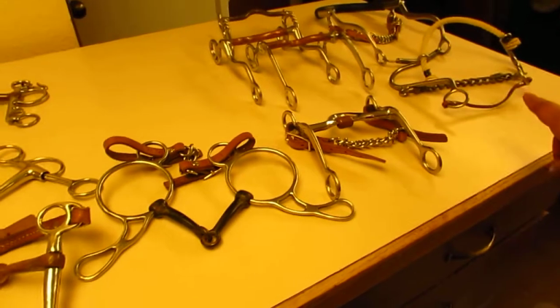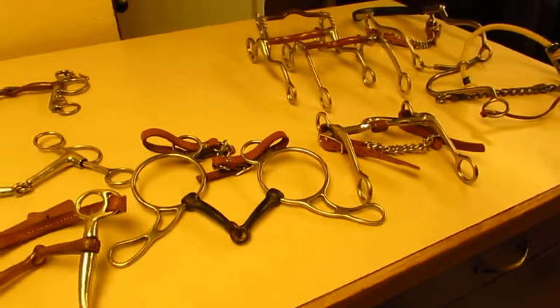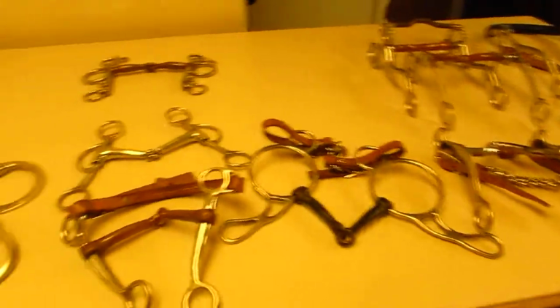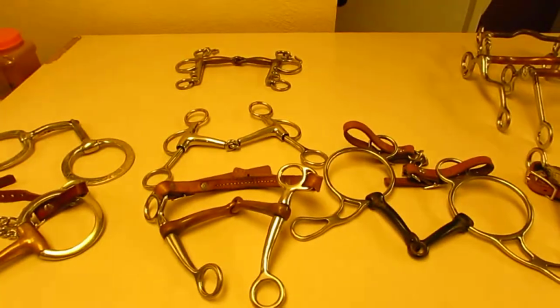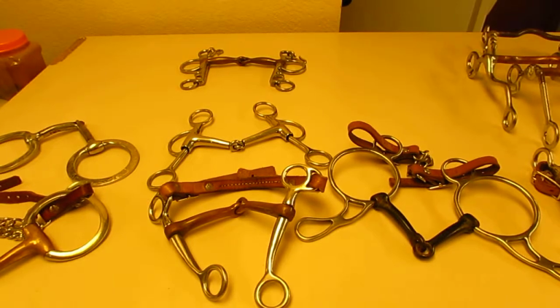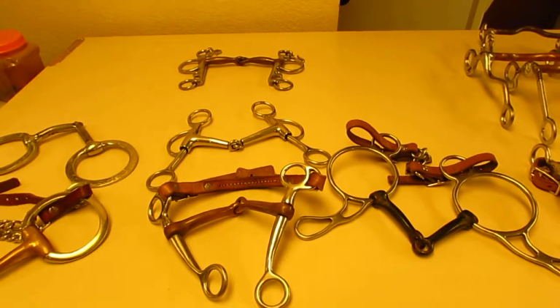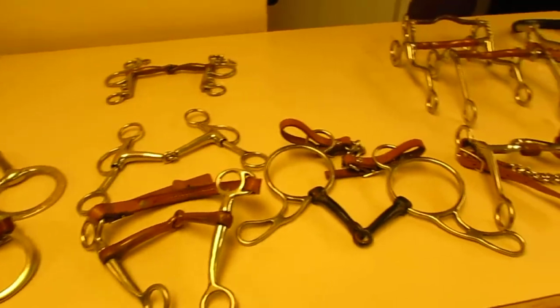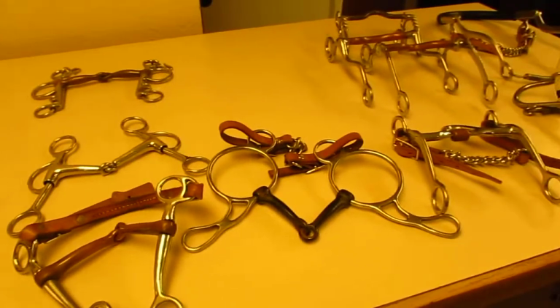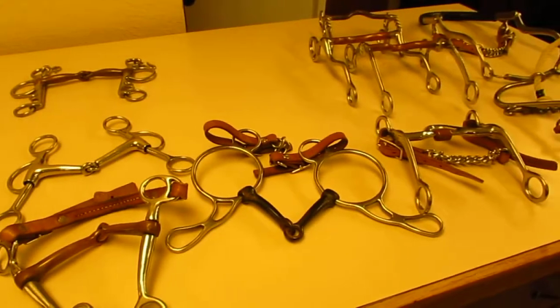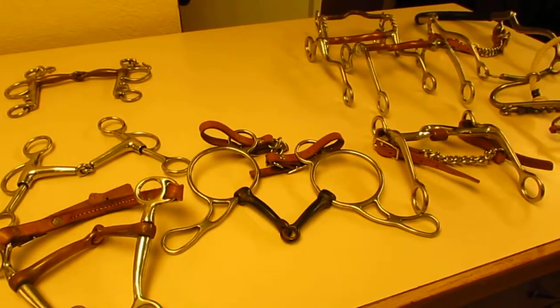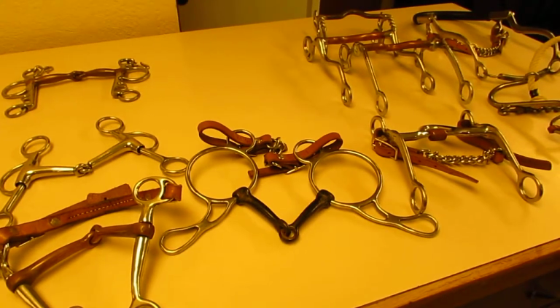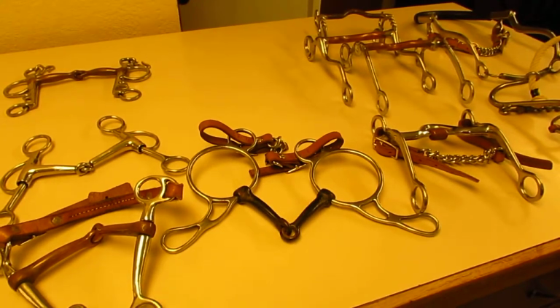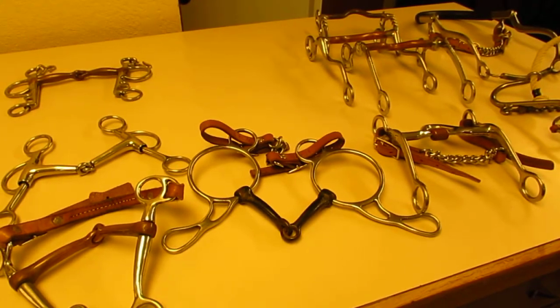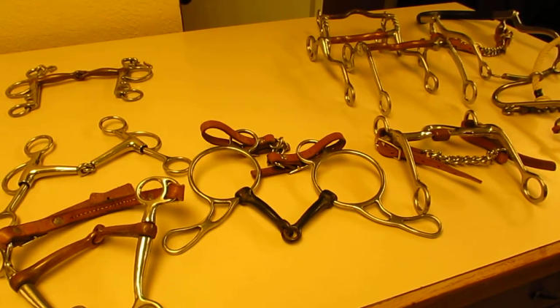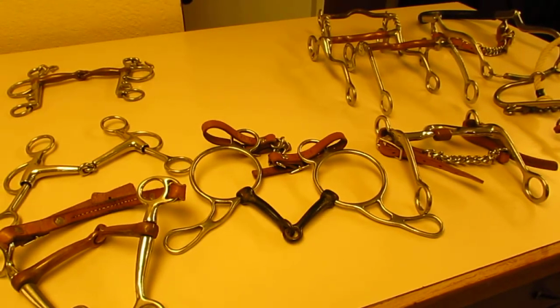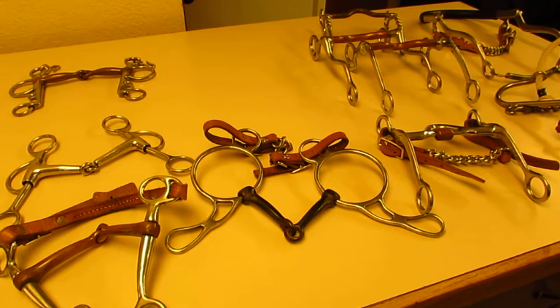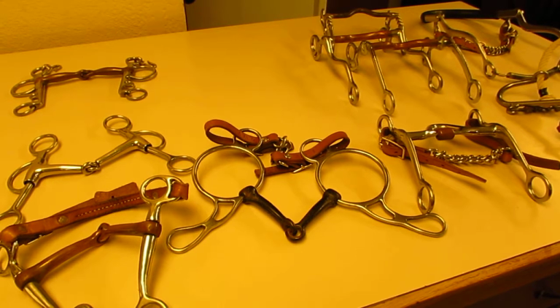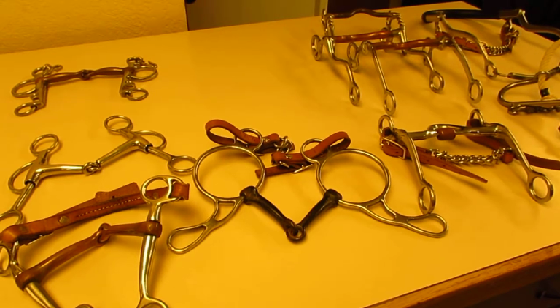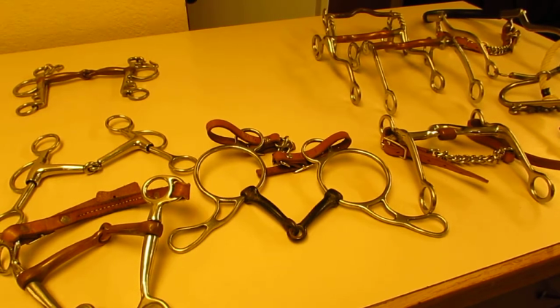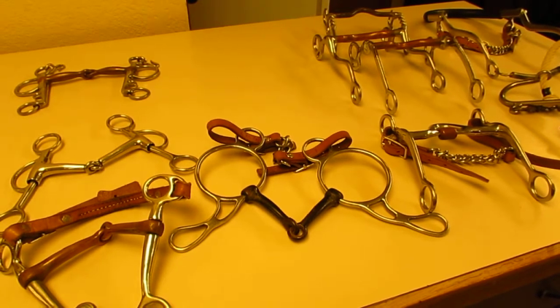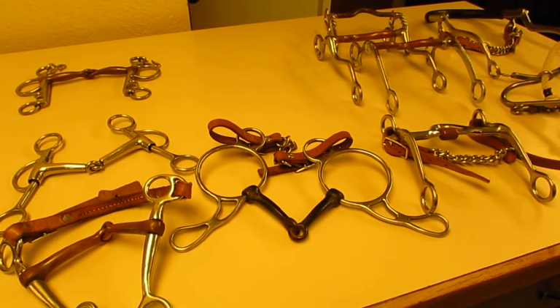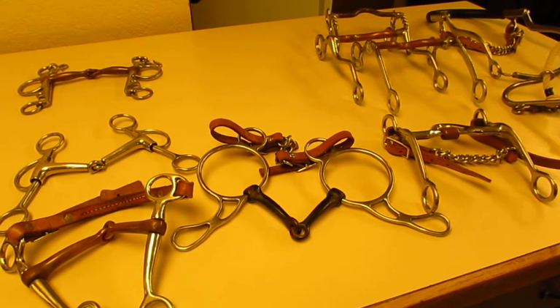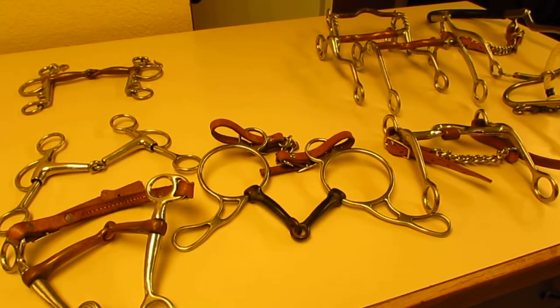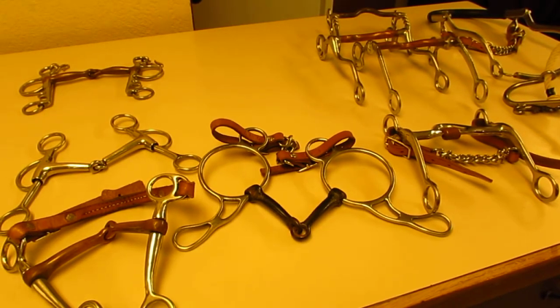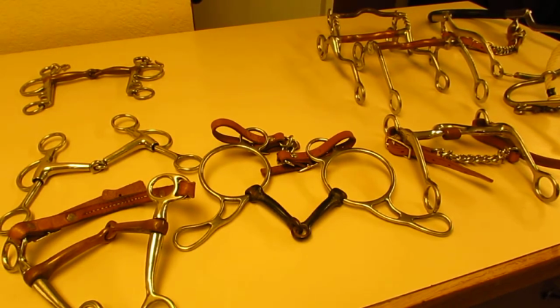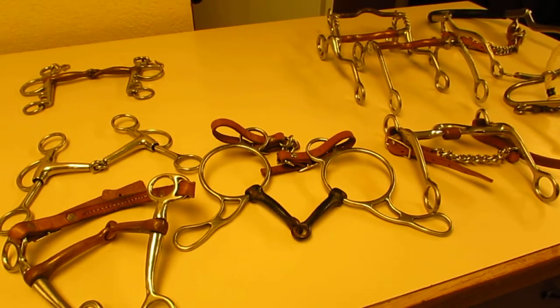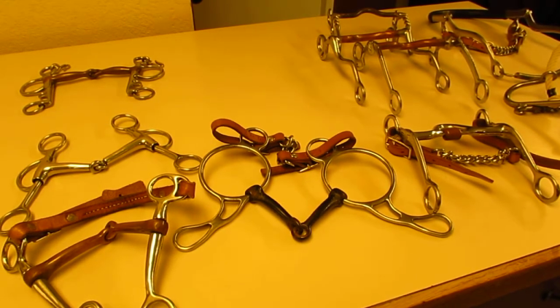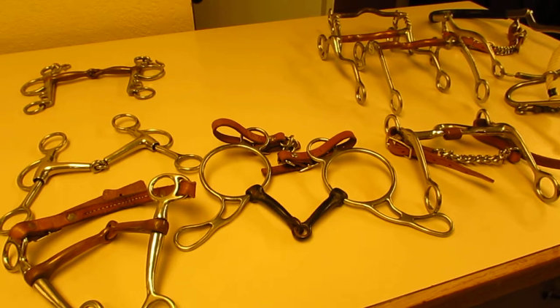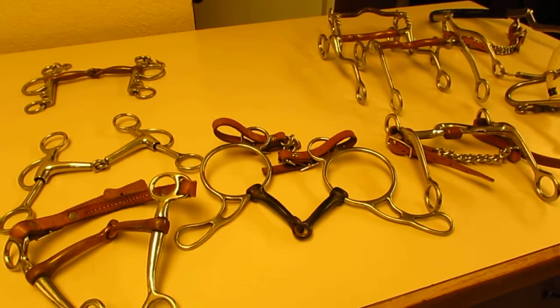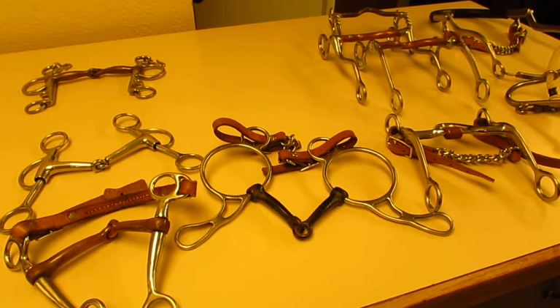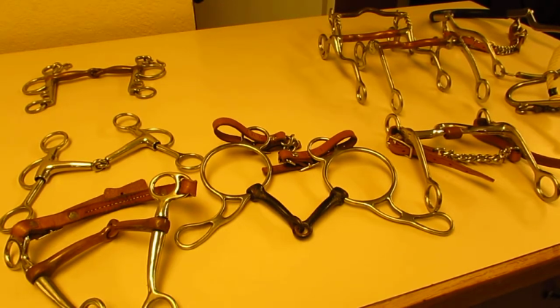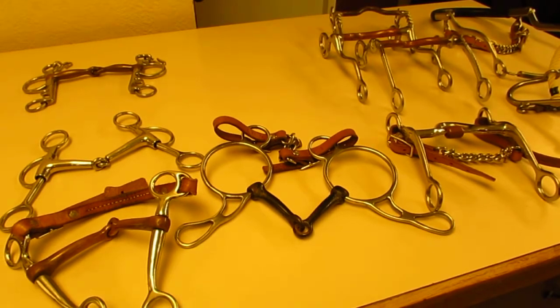In closing, hopefully you have happy trails and are able to work with your horses, and your horses cooperate with you. Nothing makes me happier than happy horses and happy people. All right, have a good one!